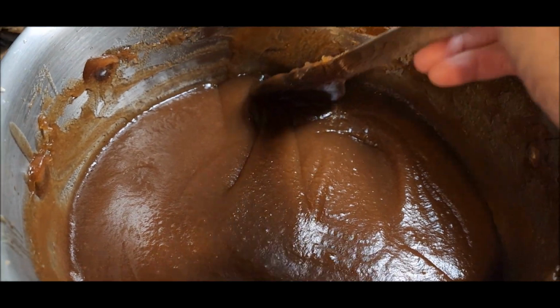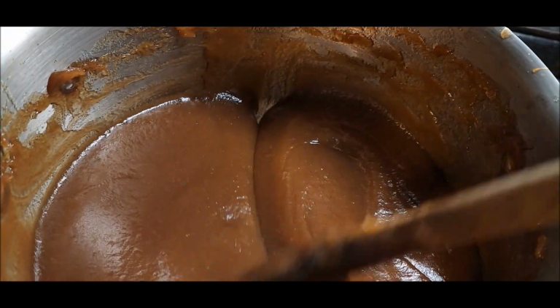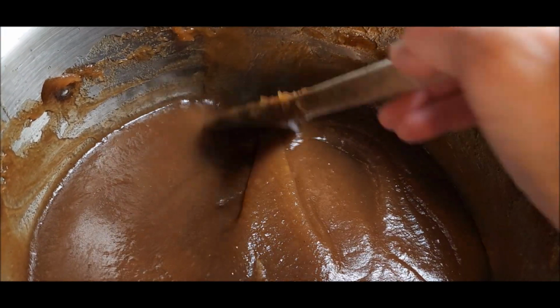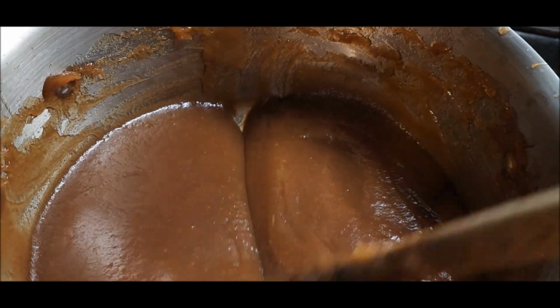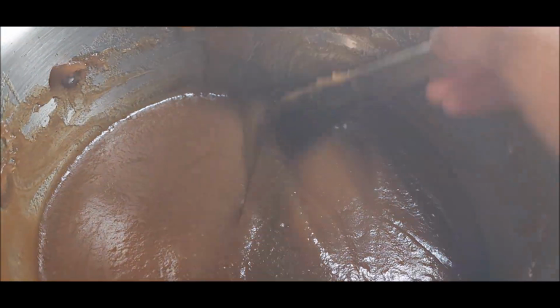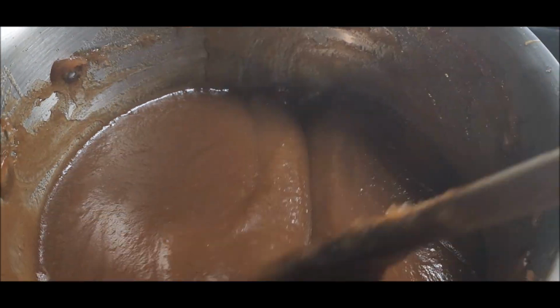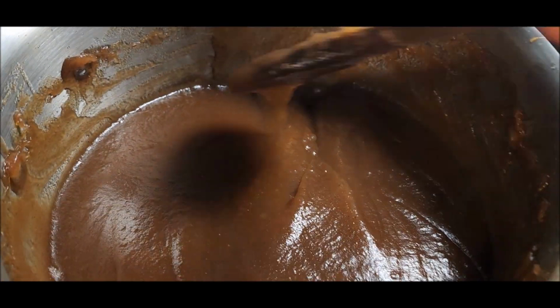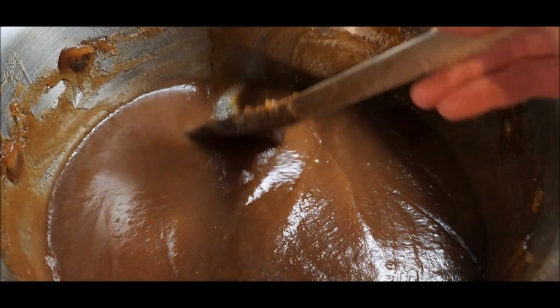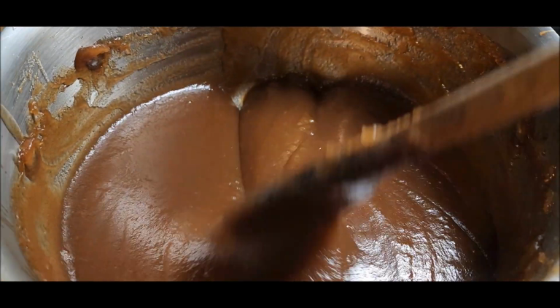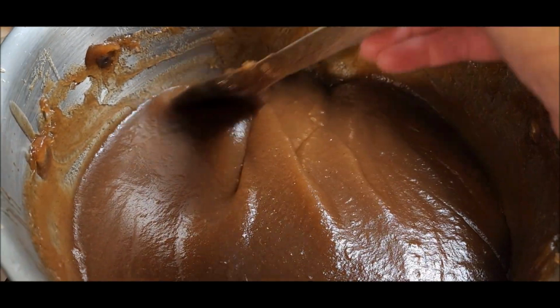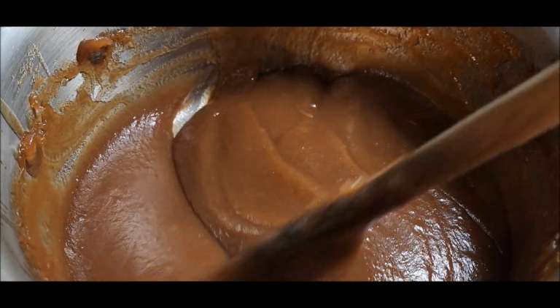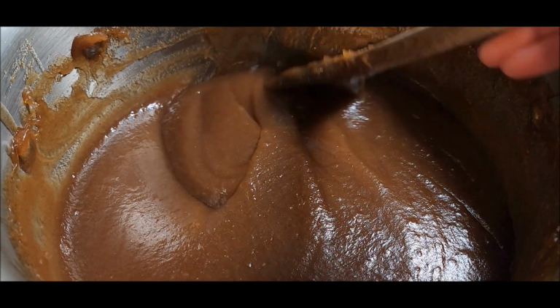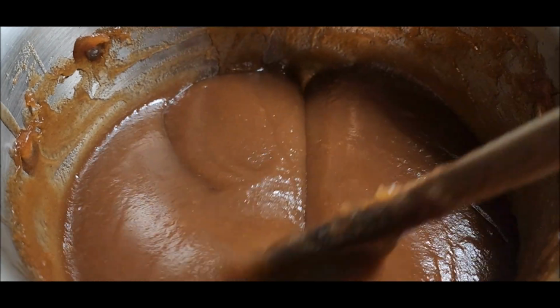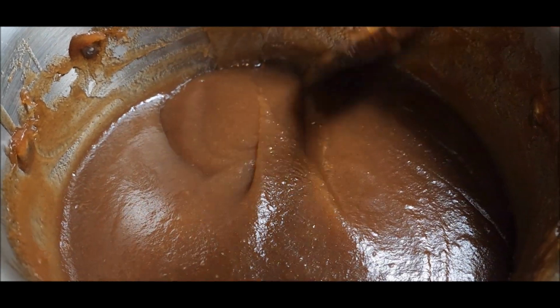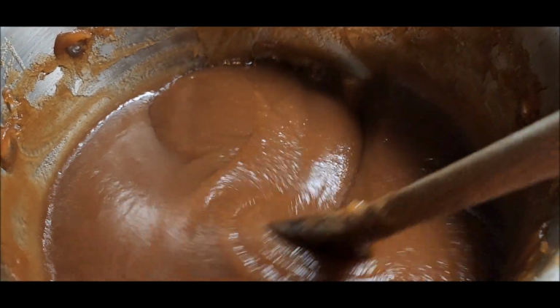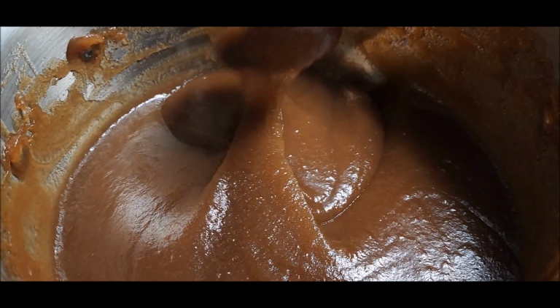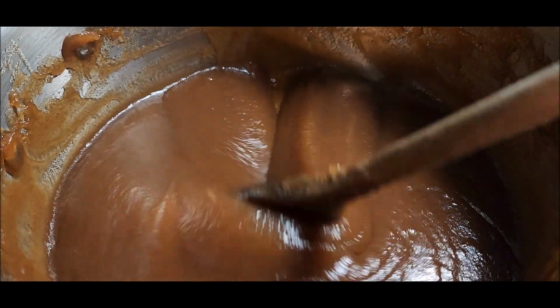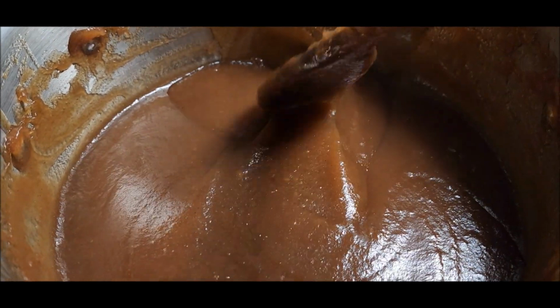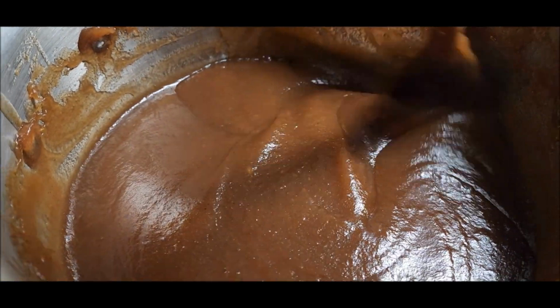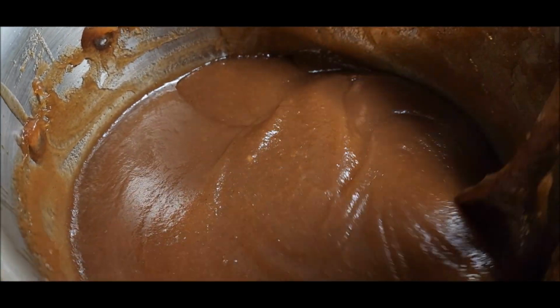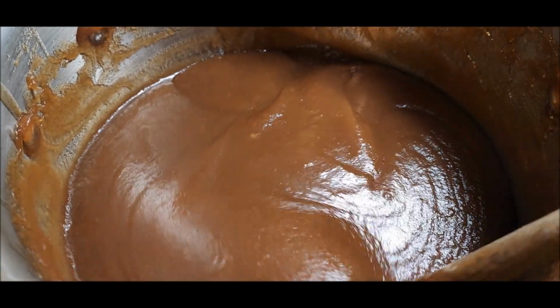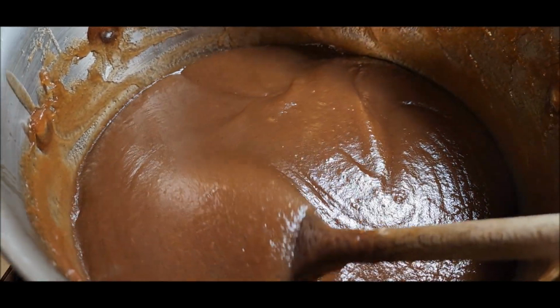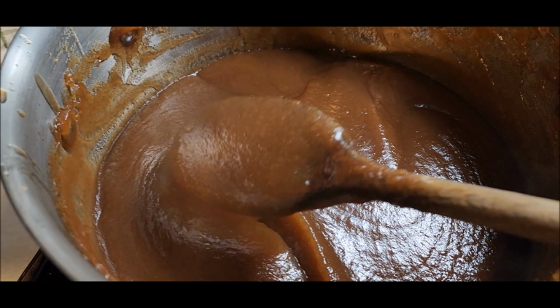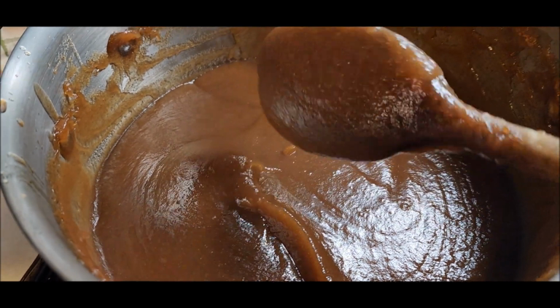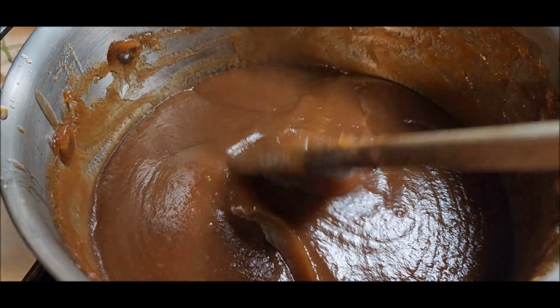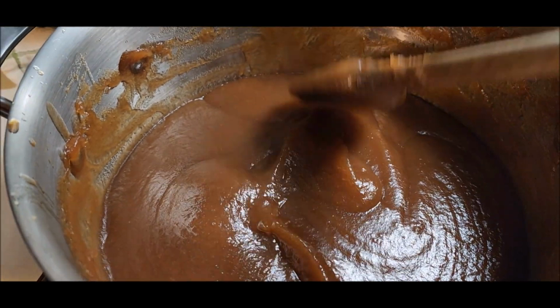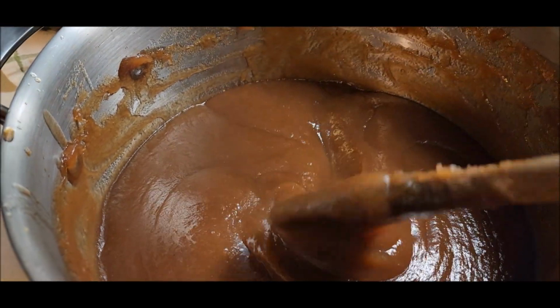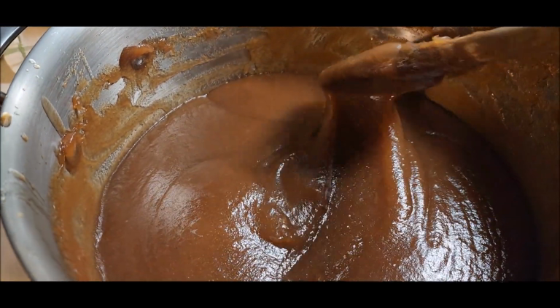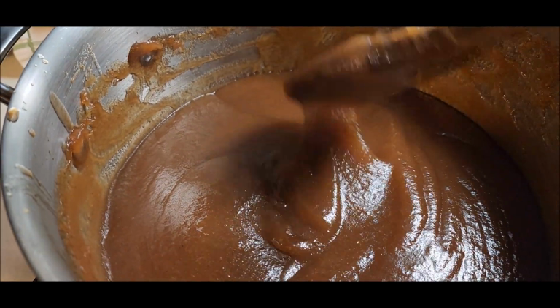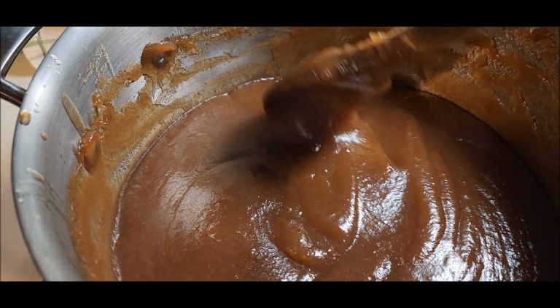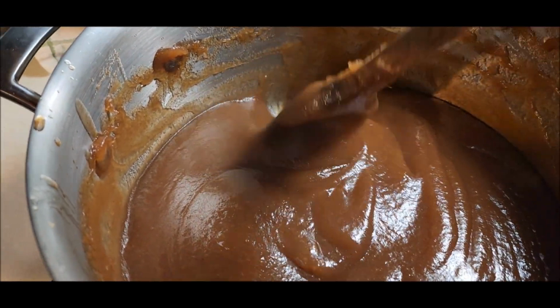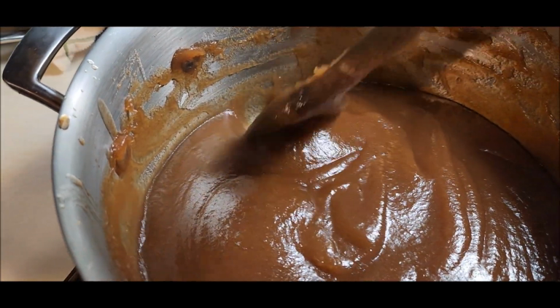Two hours and 45 minutes, and I'm calling it quits. Getting a blister on my right hand — it's kind of crazy. It will thicken up some after it's cold.